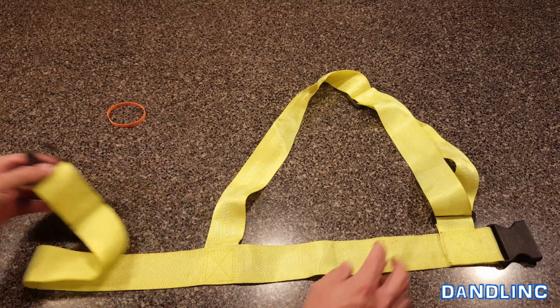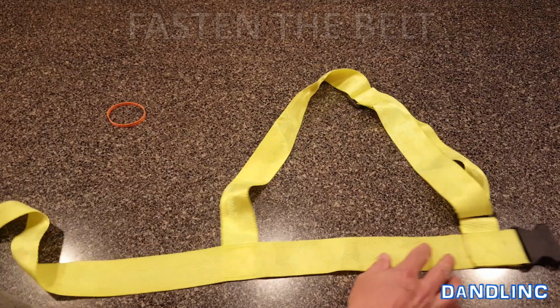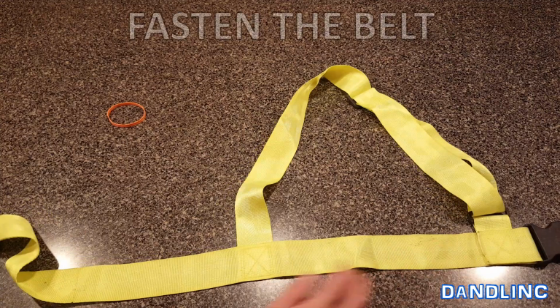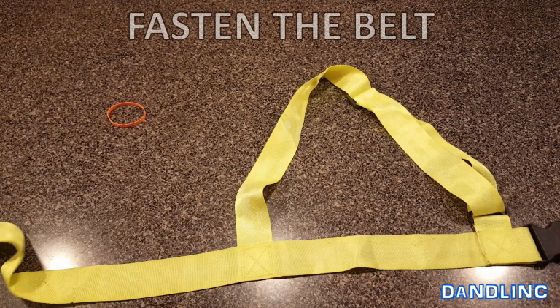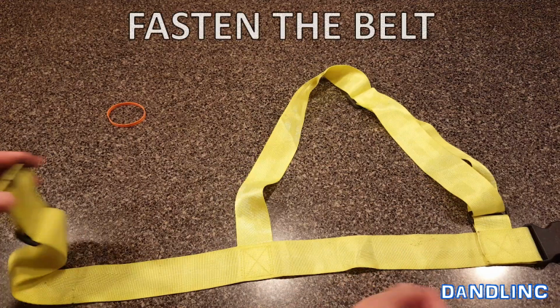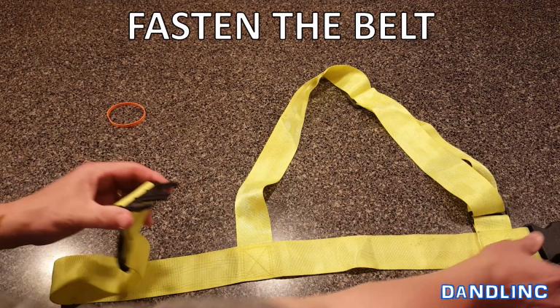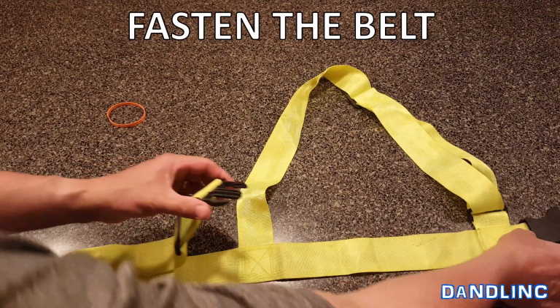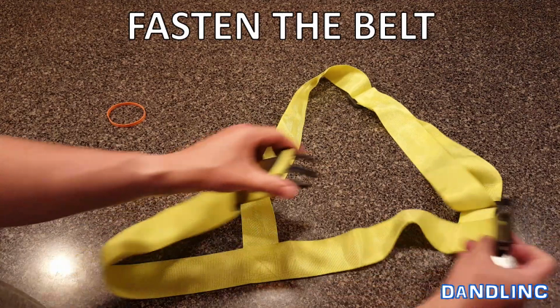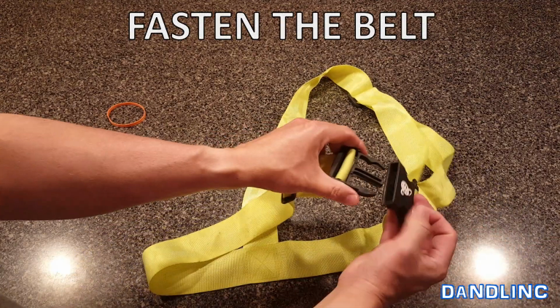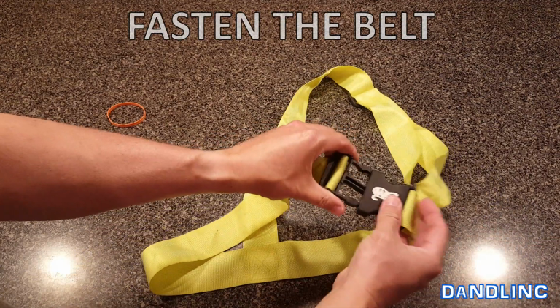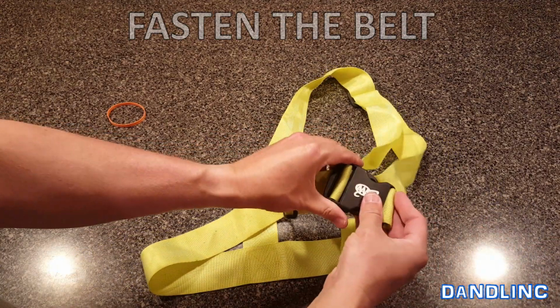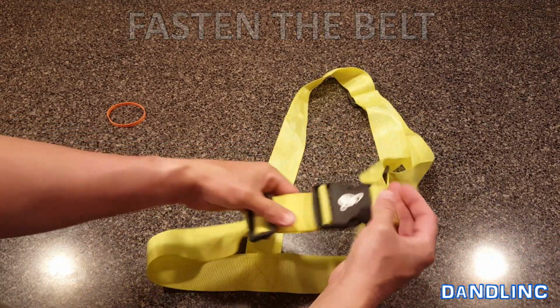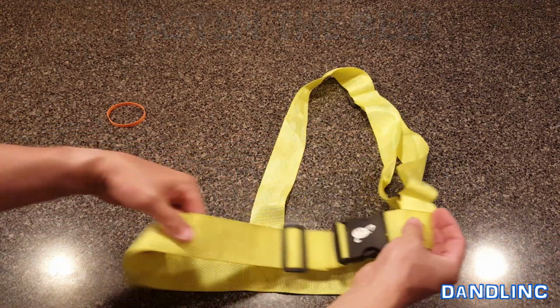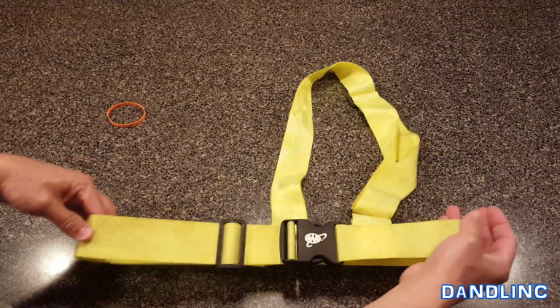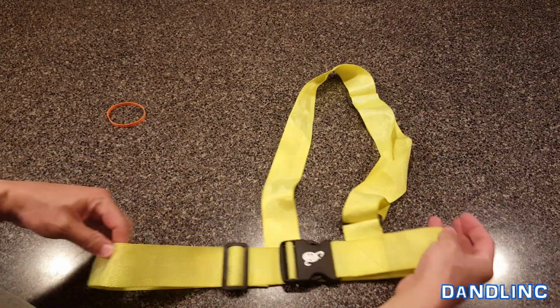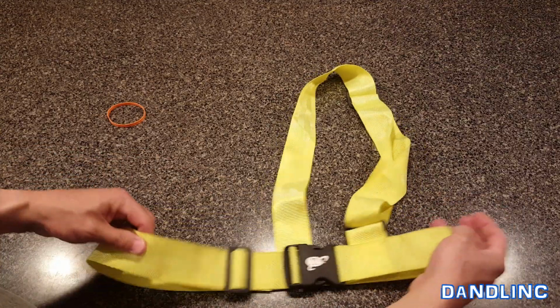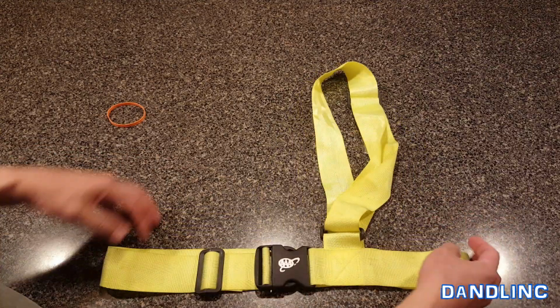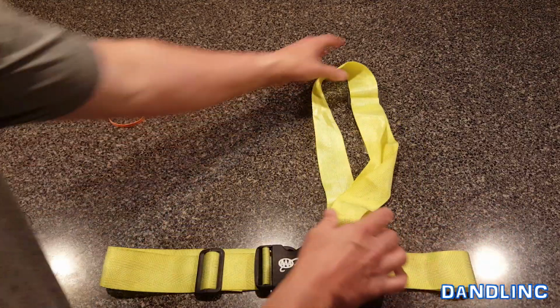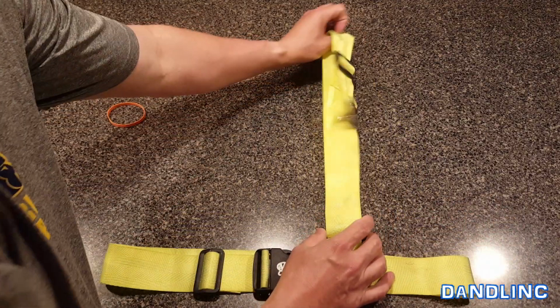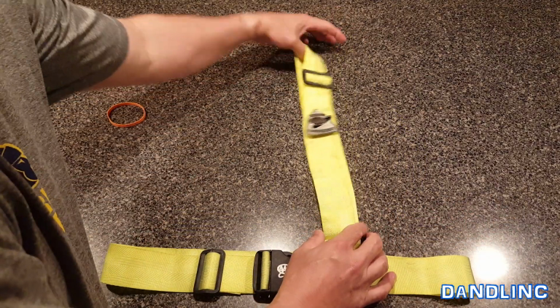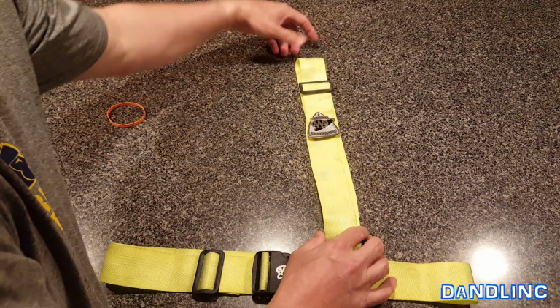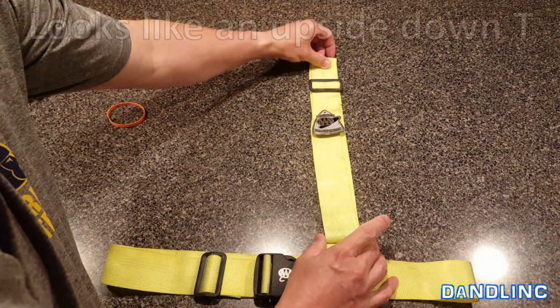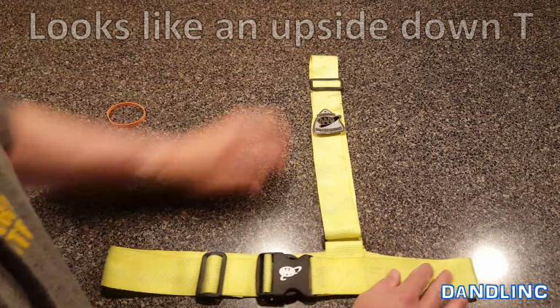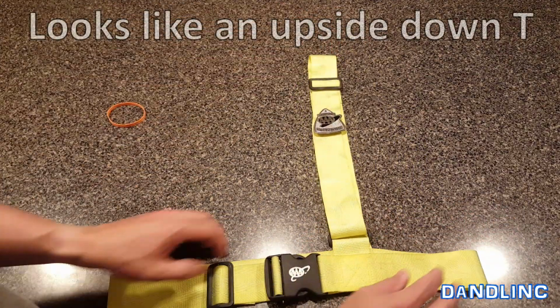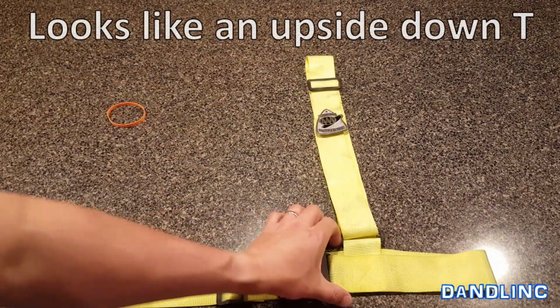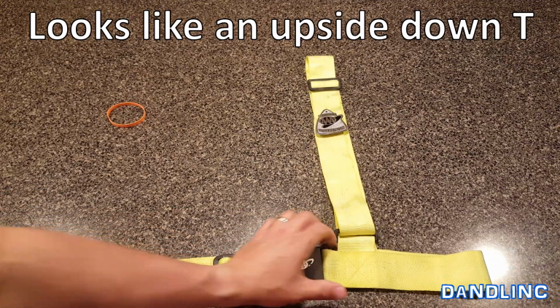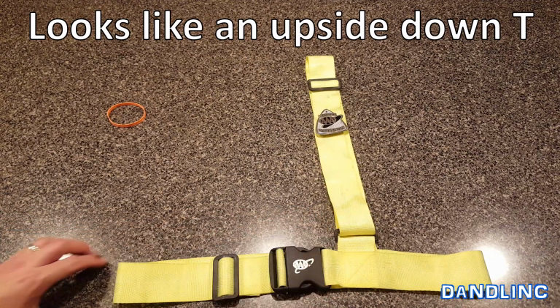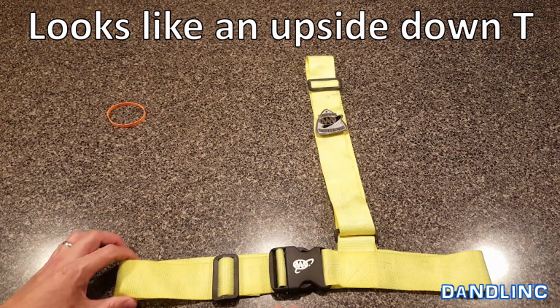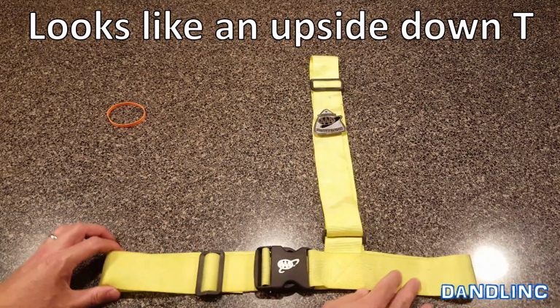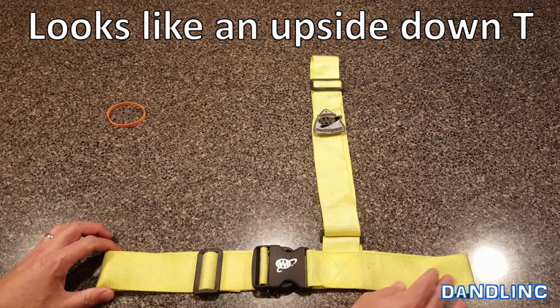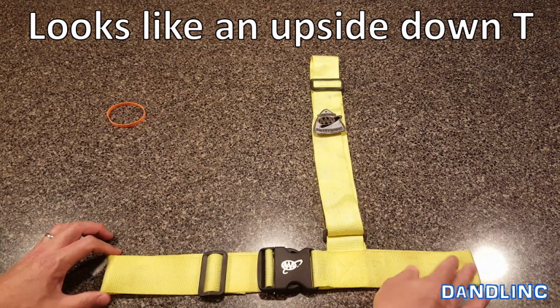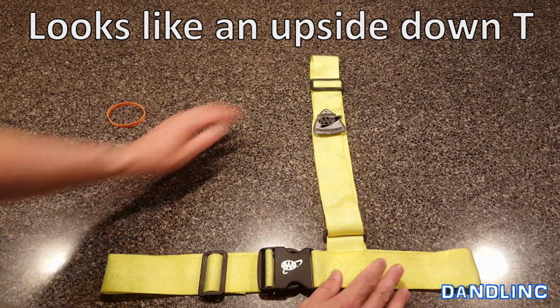First thing, lay your belt out like this and you're going to have to snap it up. Click it on — this method is called the T-method and I'll show you why. This is pretty much your starting point. This kind of looks like an upside-down T.